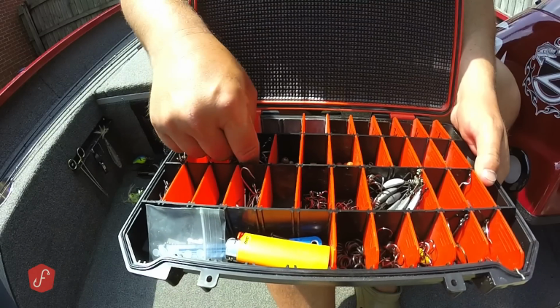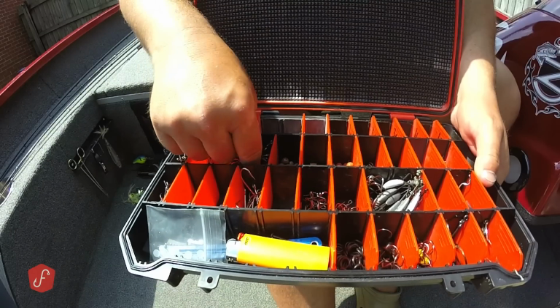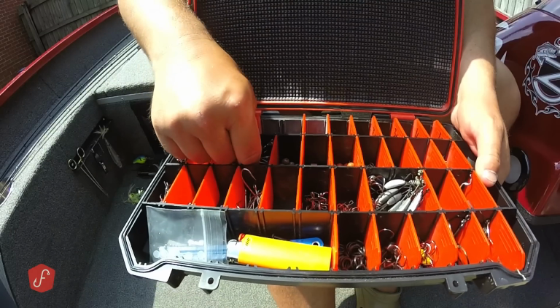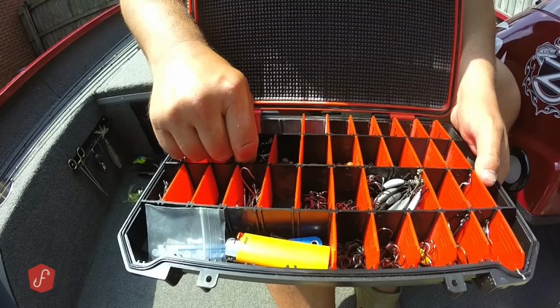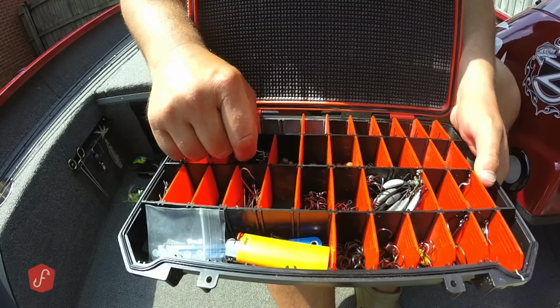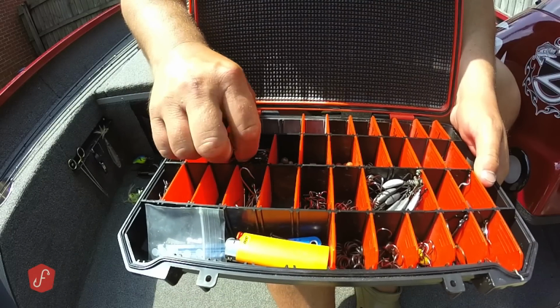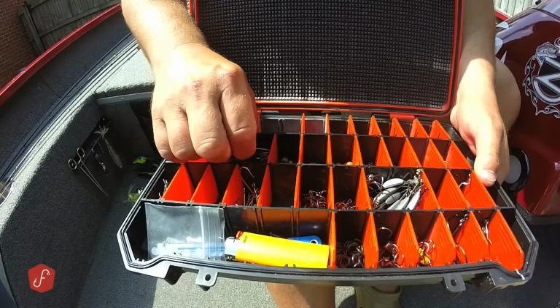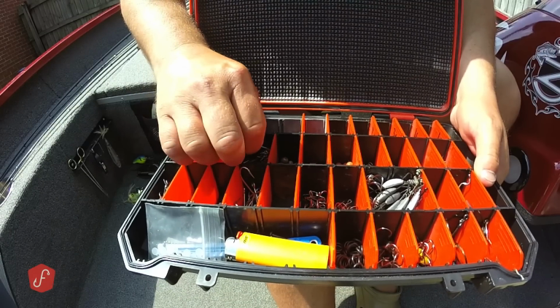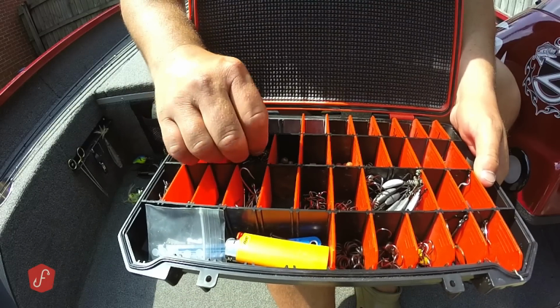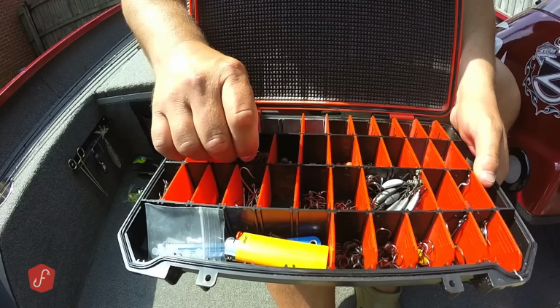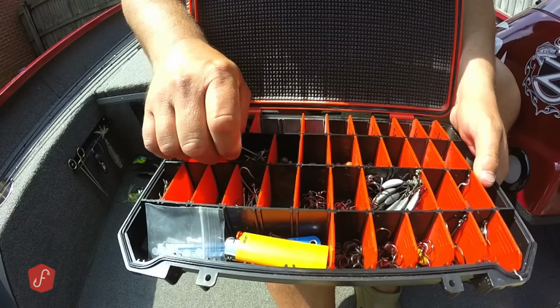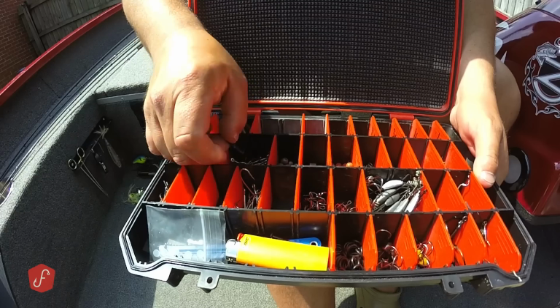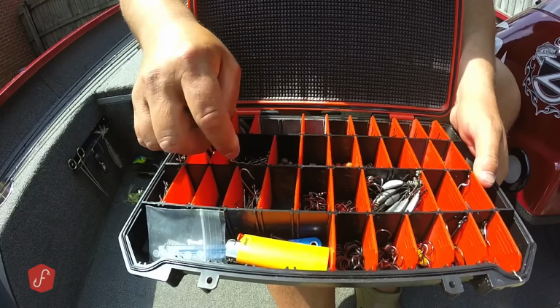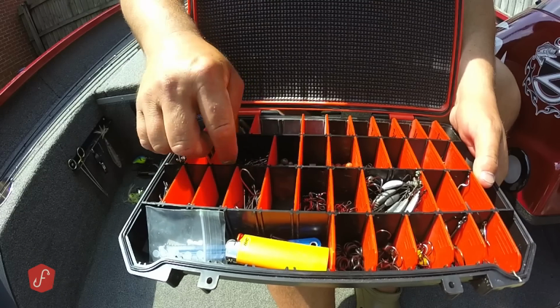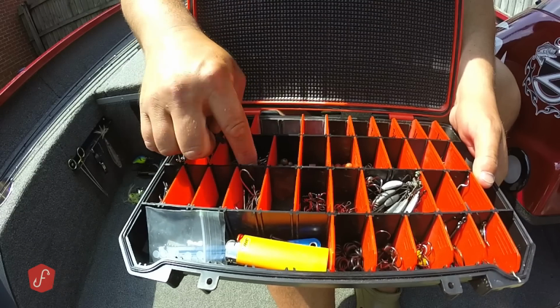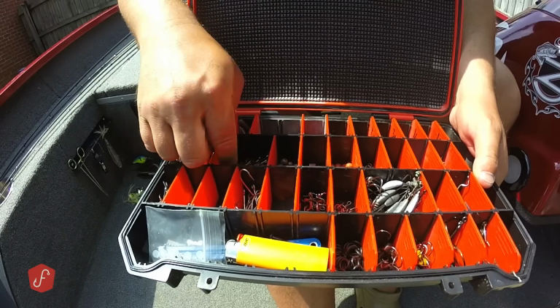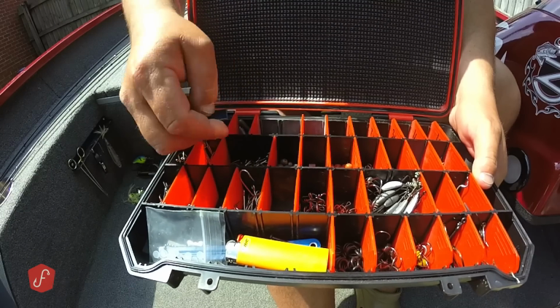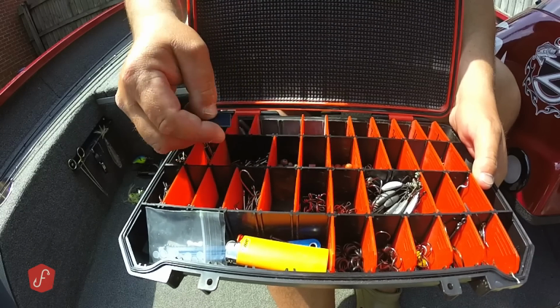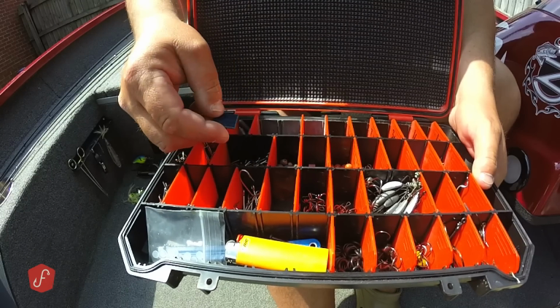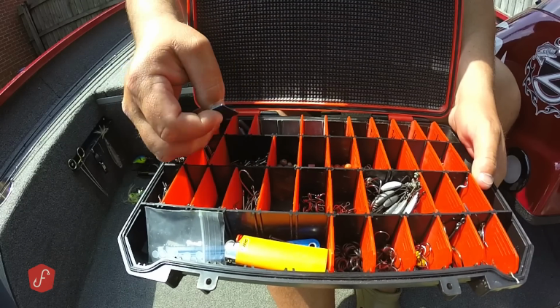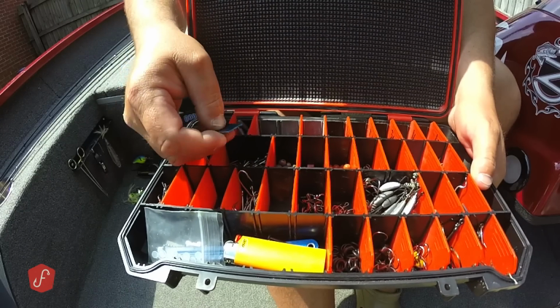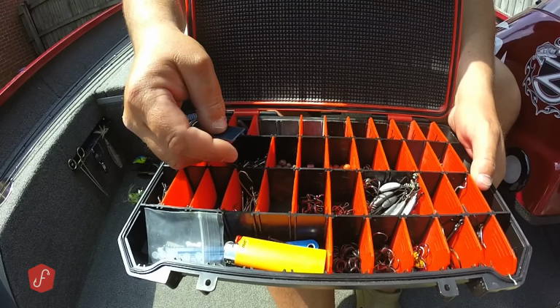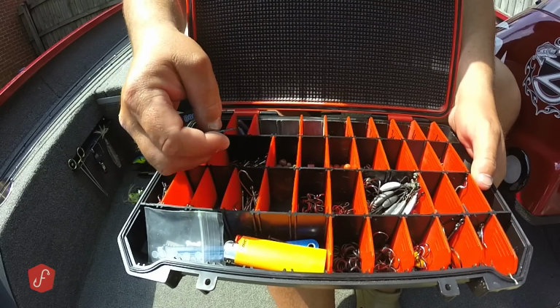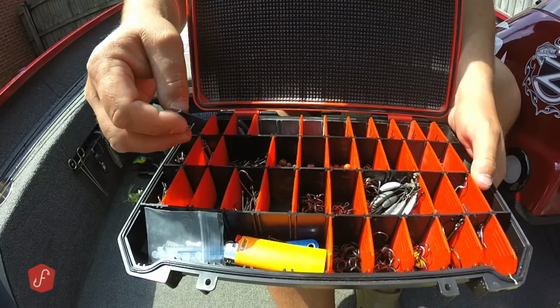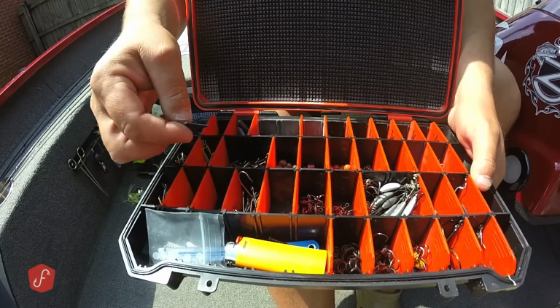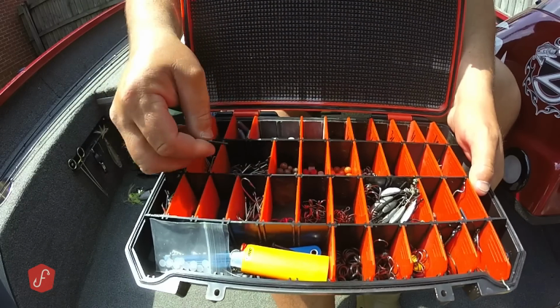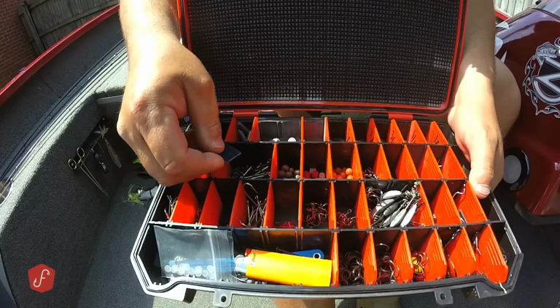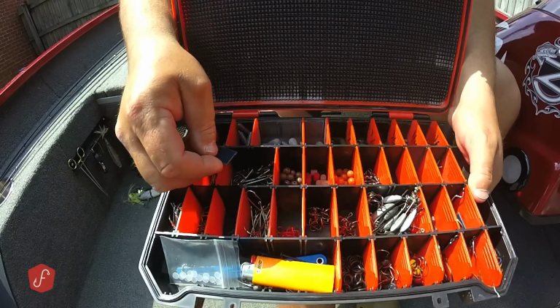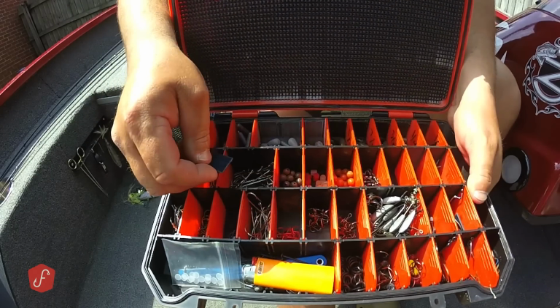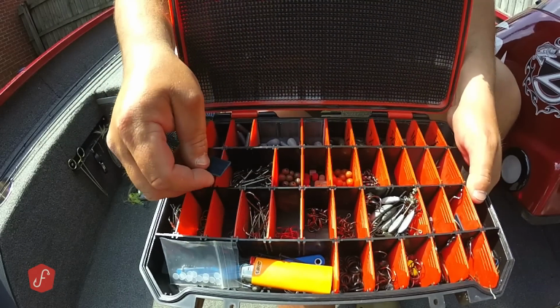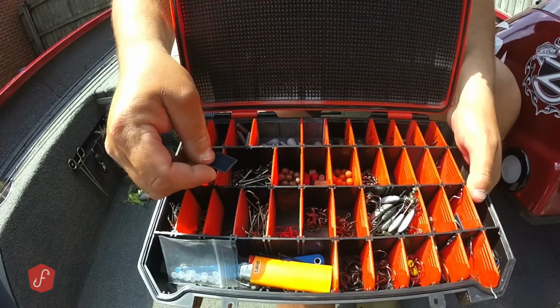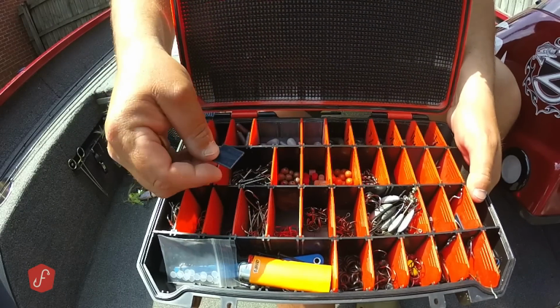Maybe I should have some EWGs — some extra wide gap hooks — for bigger baits, but it just doesn't fit my style, so I just don't use them.